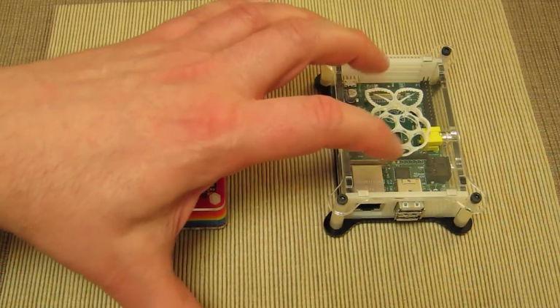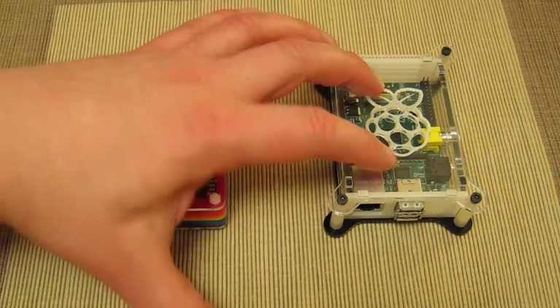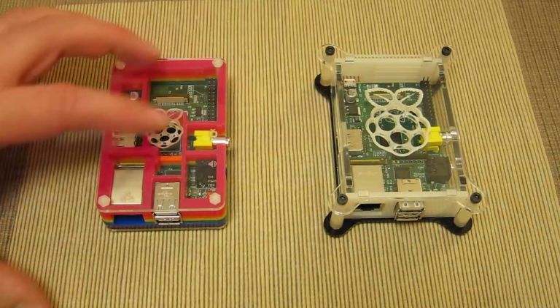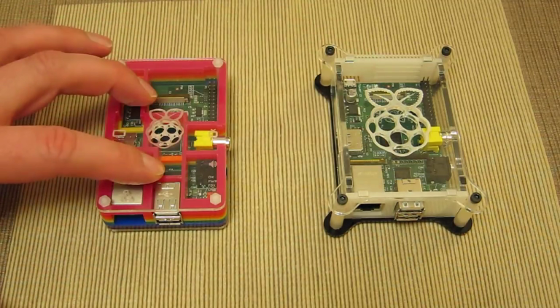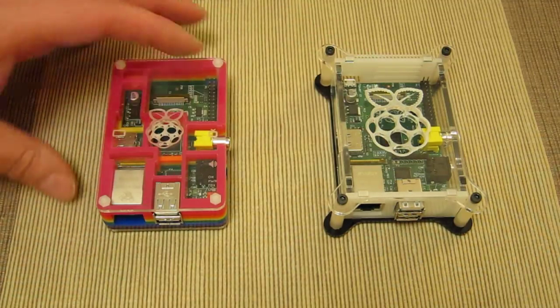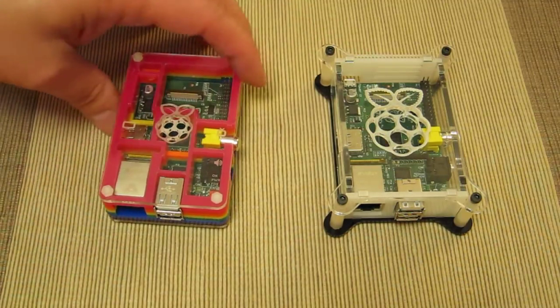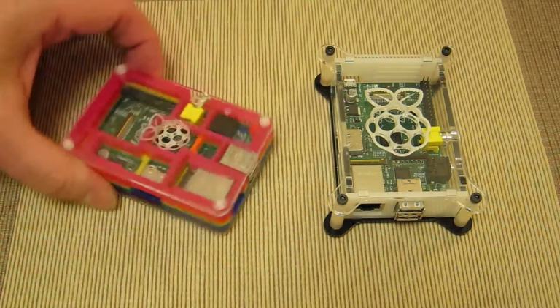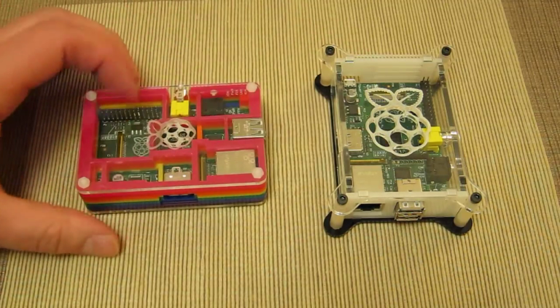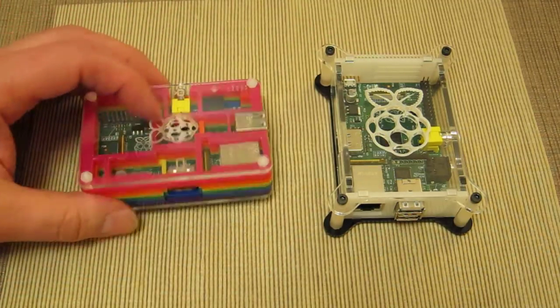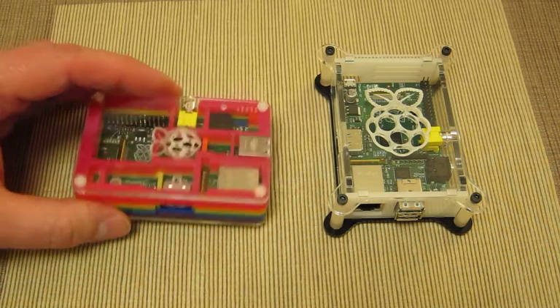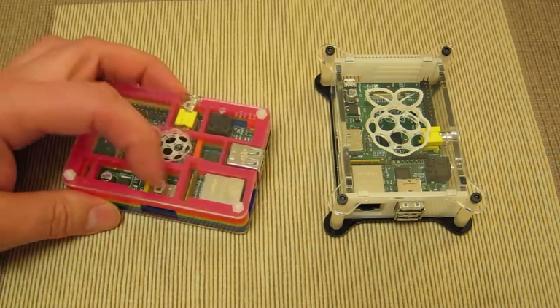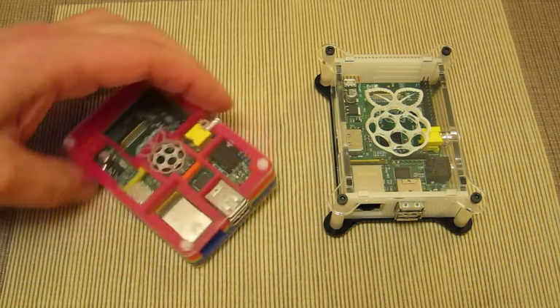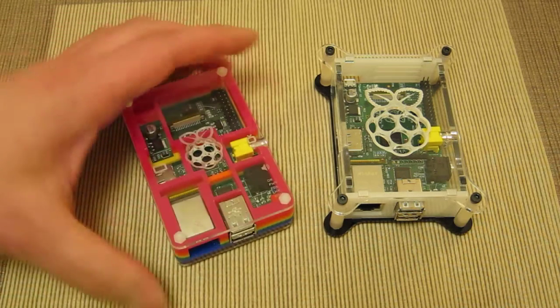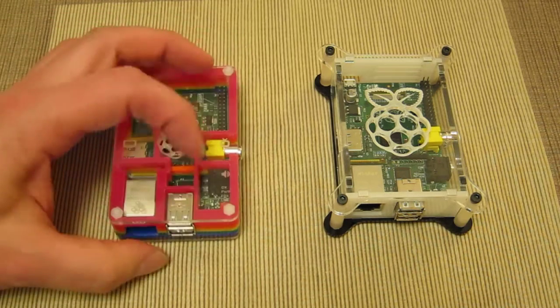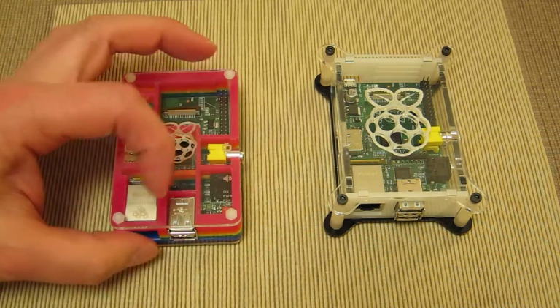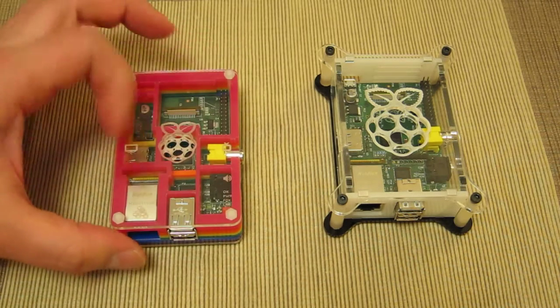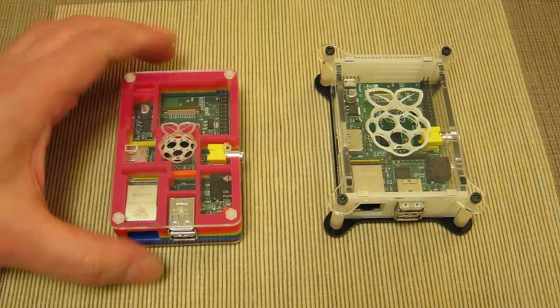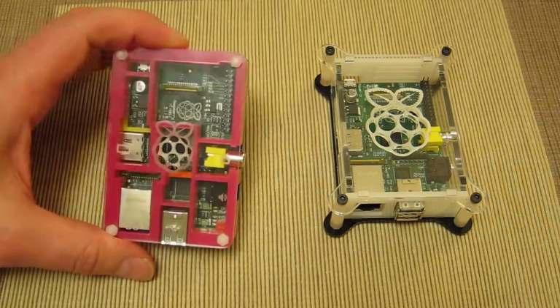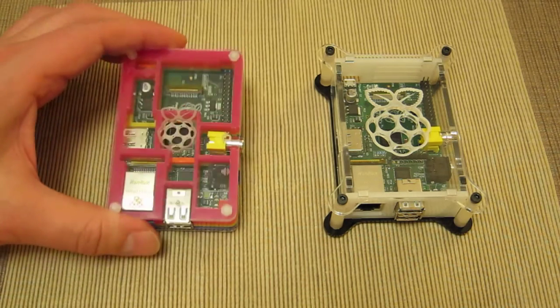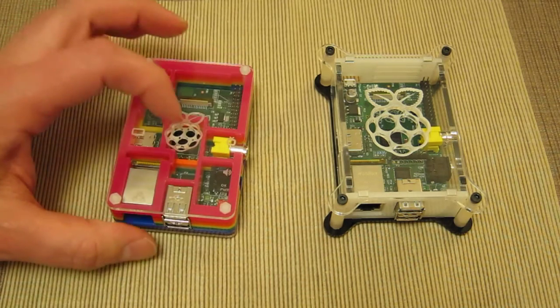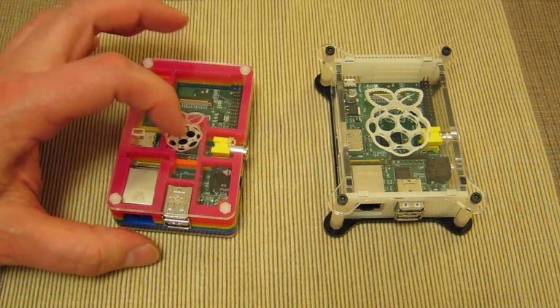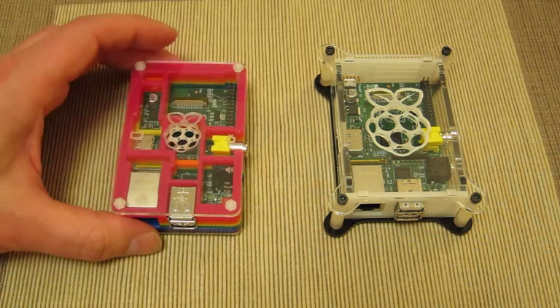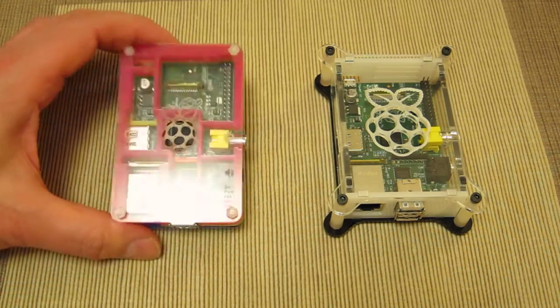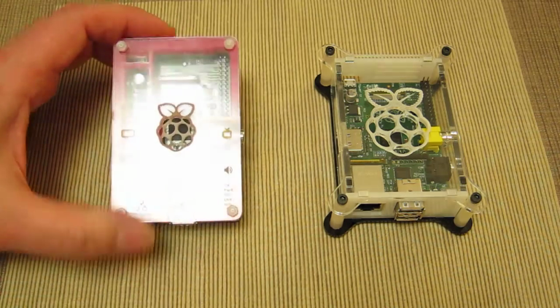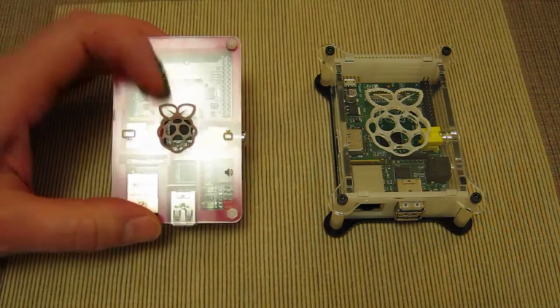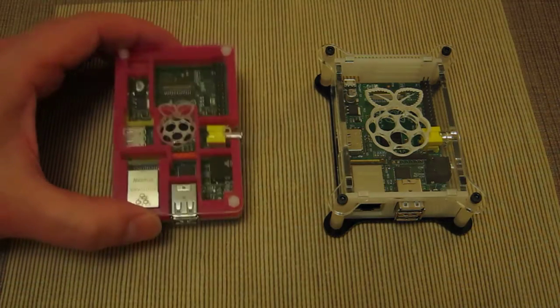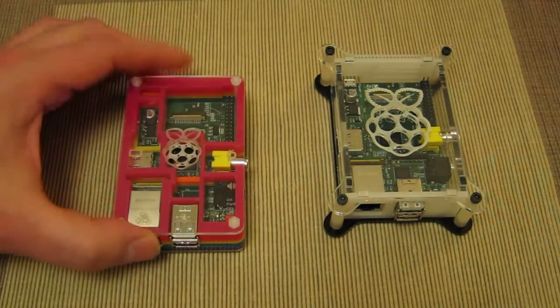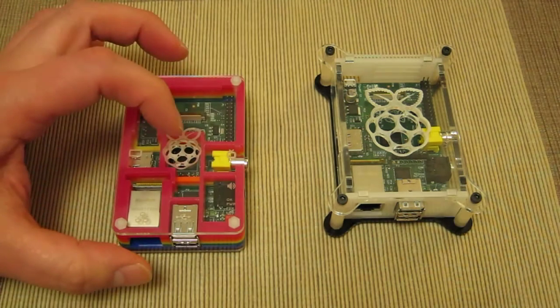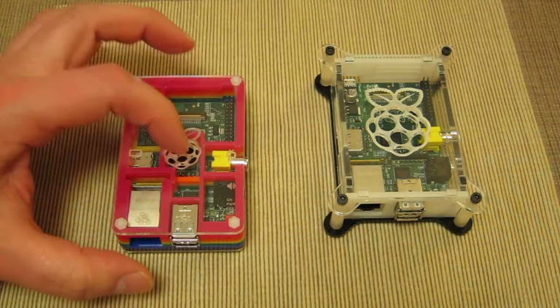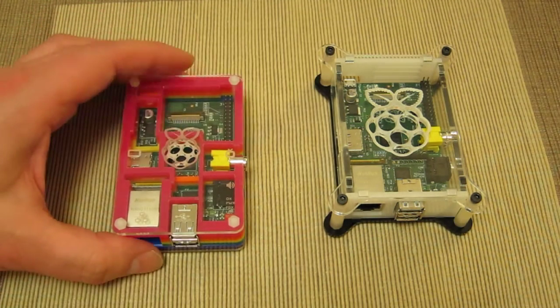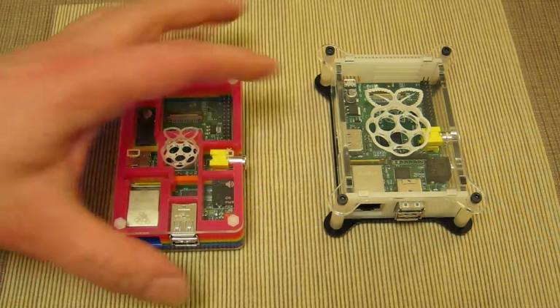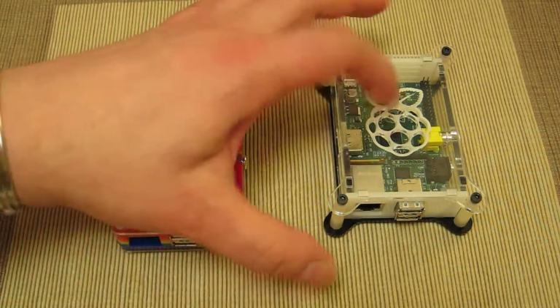The AX Iris case is far more open than the Pi-Bow case. Looking at the areas that have been shrouded, it's just the connectors — nothing that's going to get hot. The part that gets hot is the chip that does all the work in the Raspberry Pi, and that's where the air vent is.